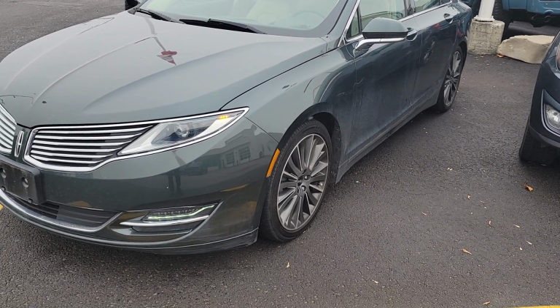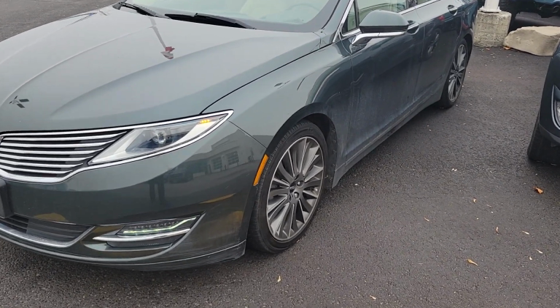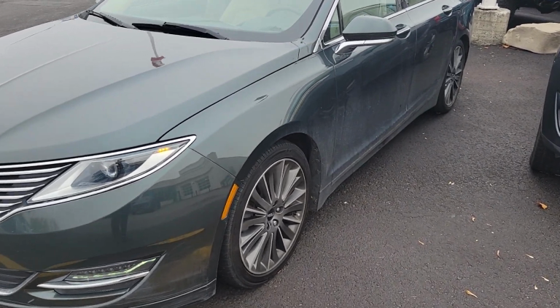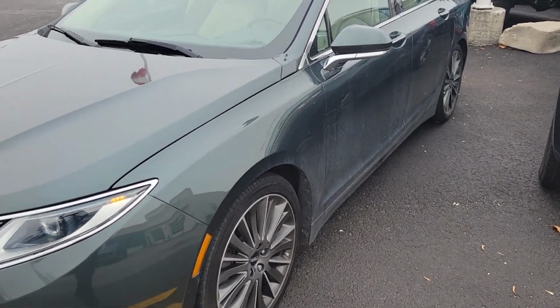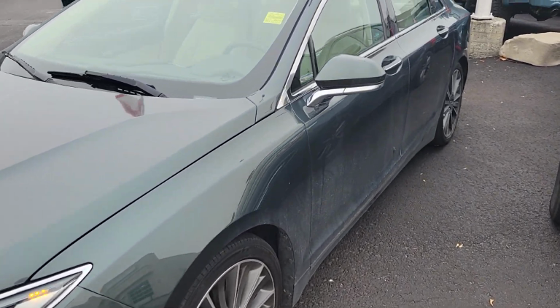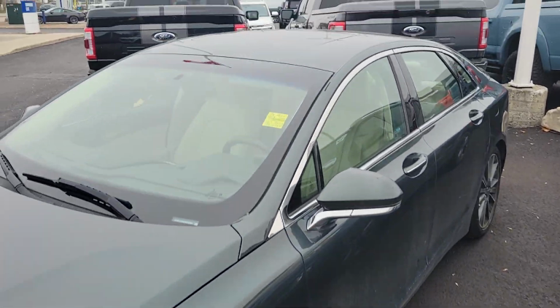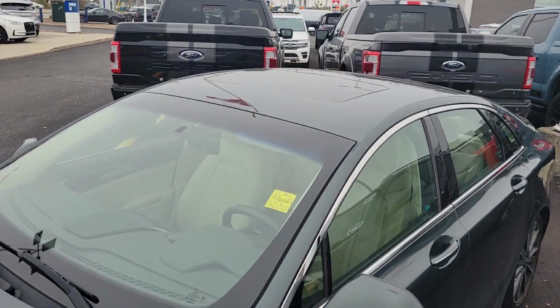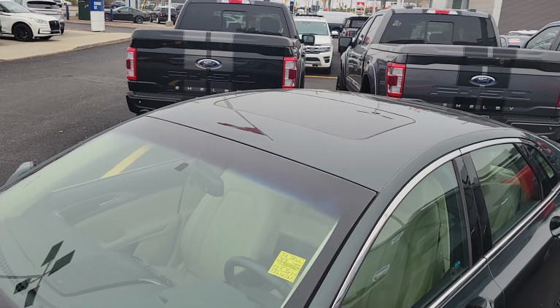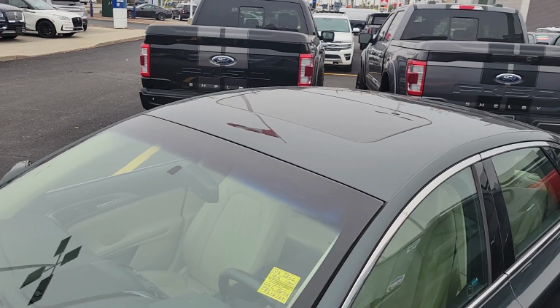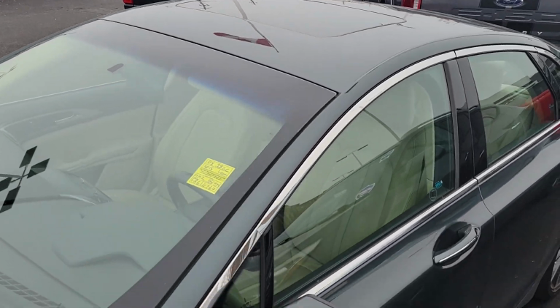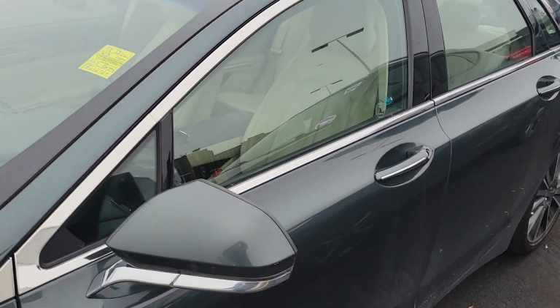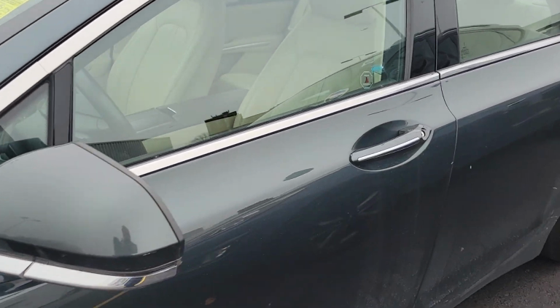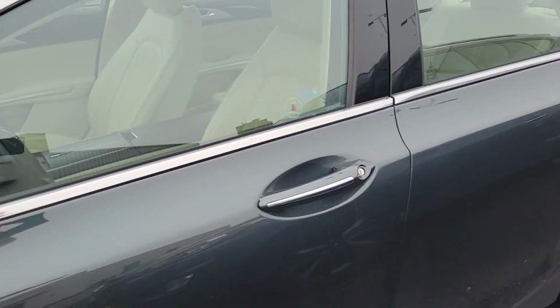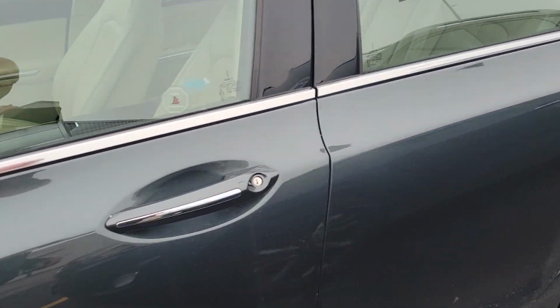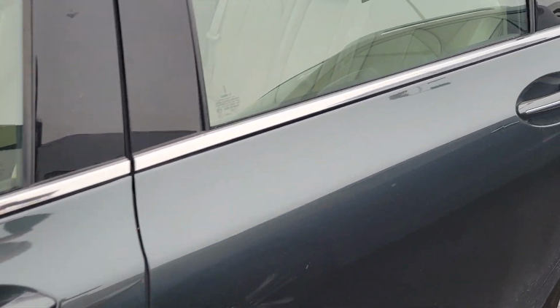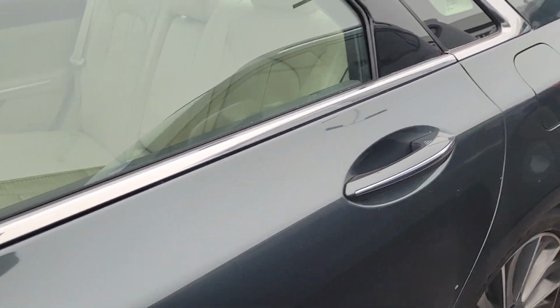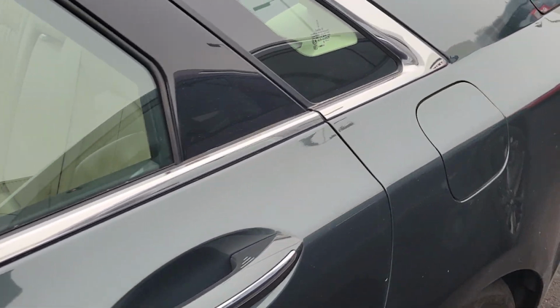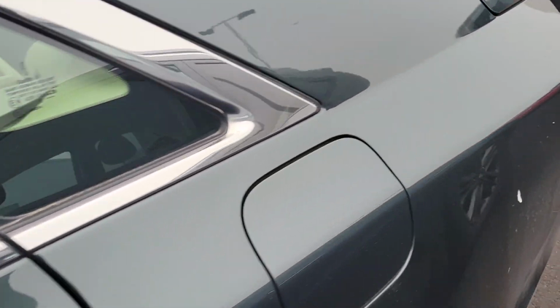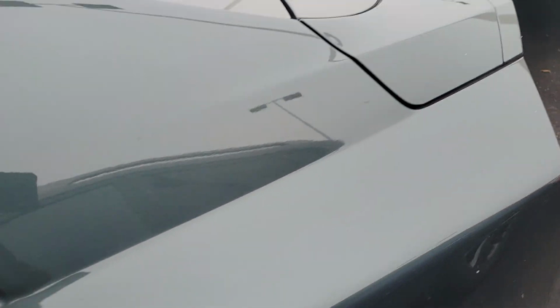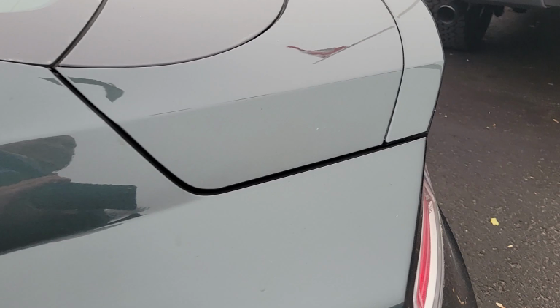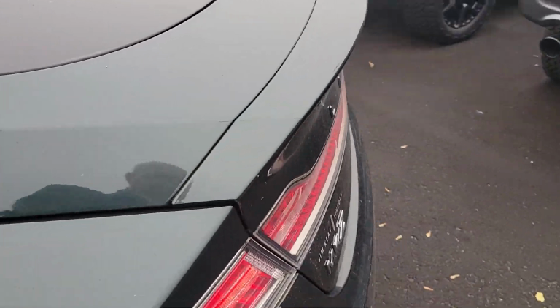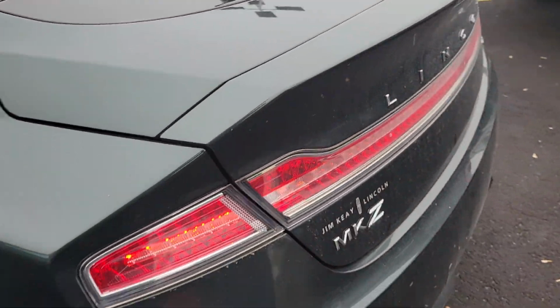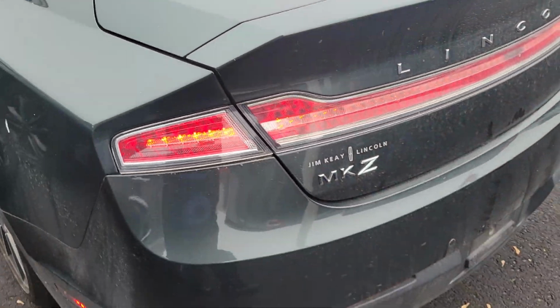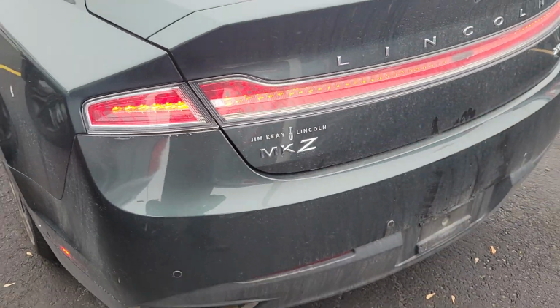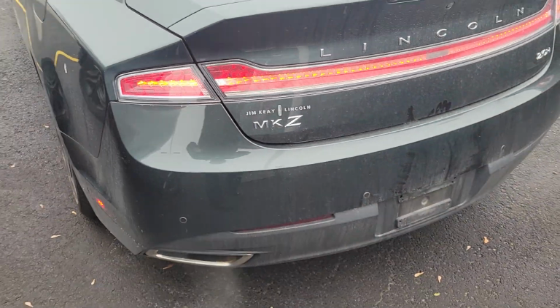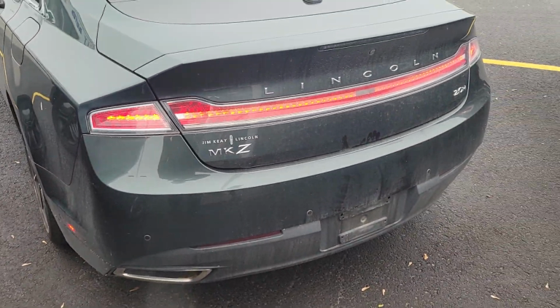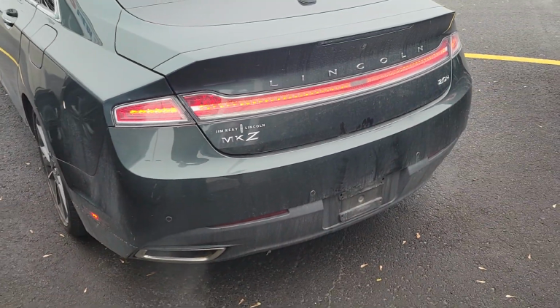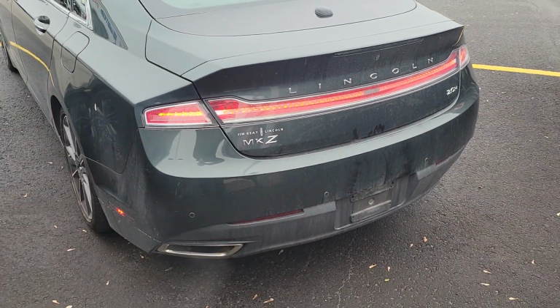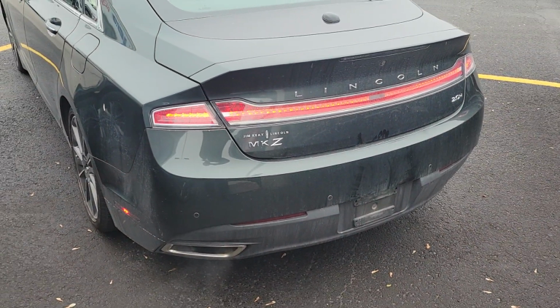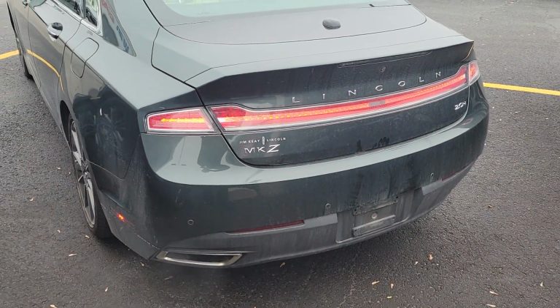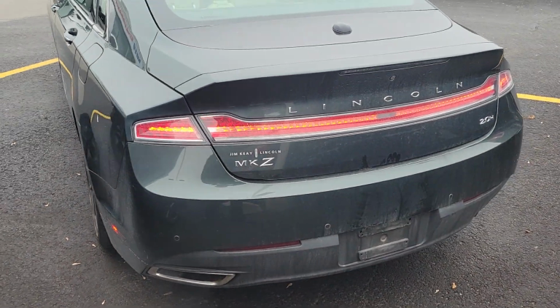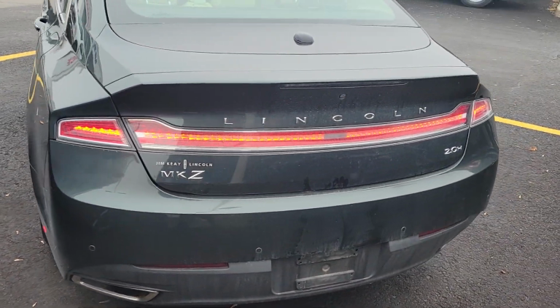It's gray with a tan interior and it's got a sunroof on top. It seems to be in good condition. I apologize that it's dirty — it just came in.